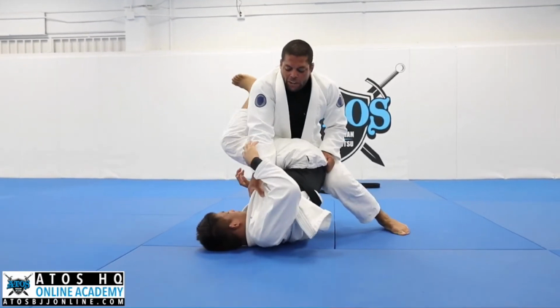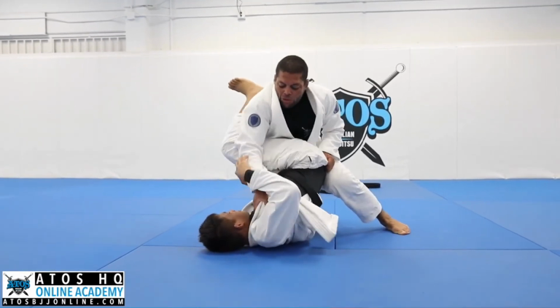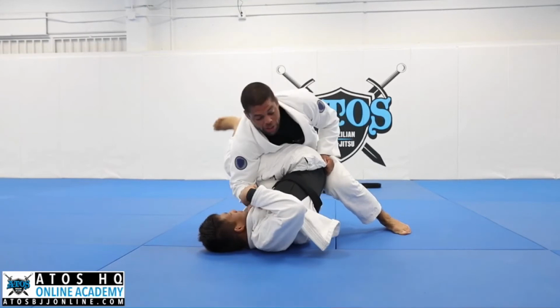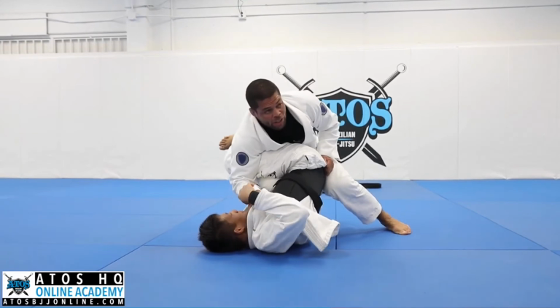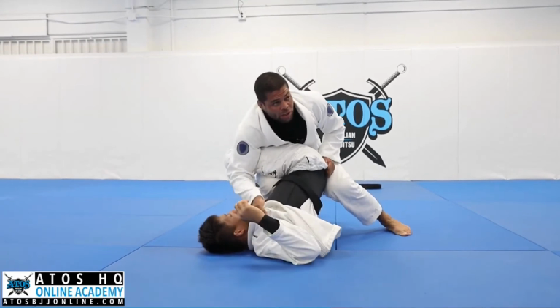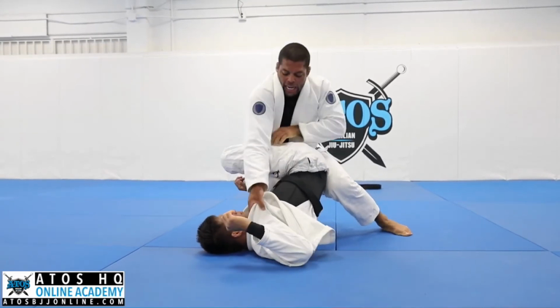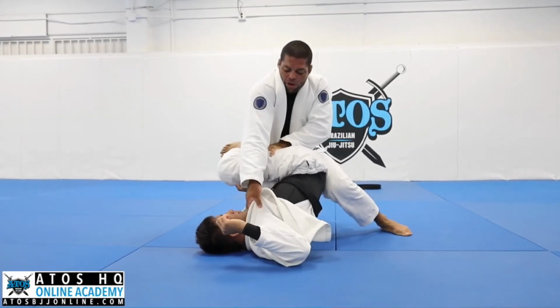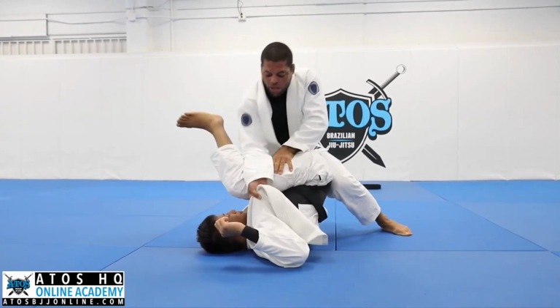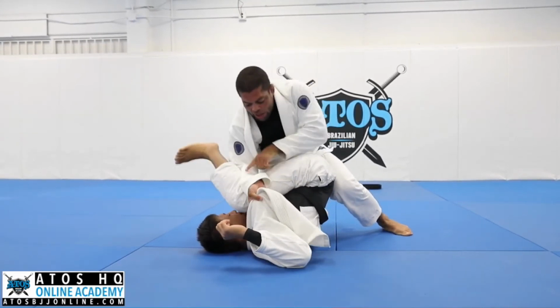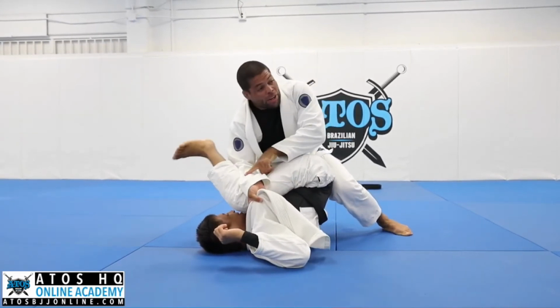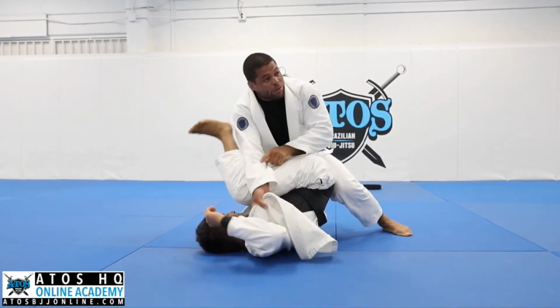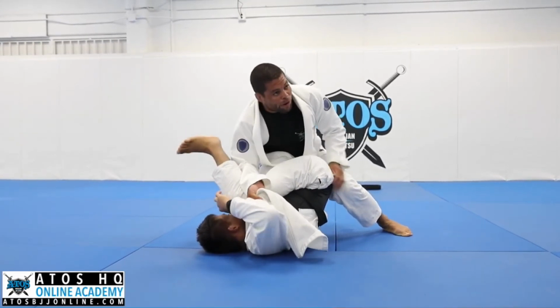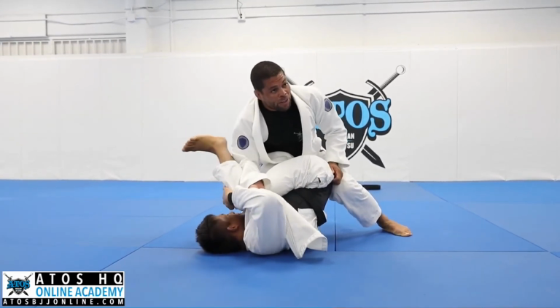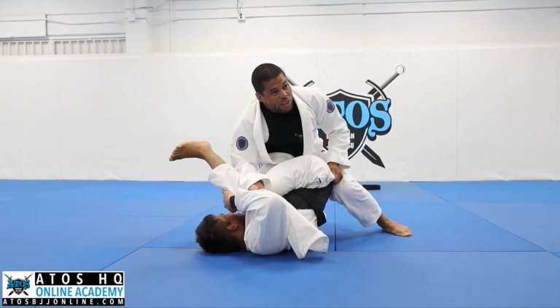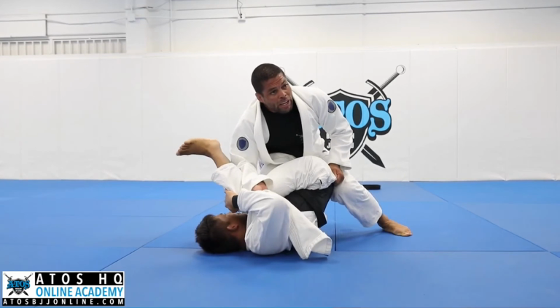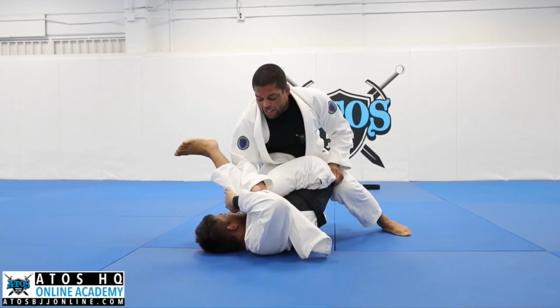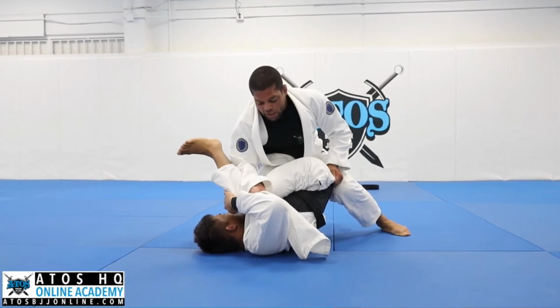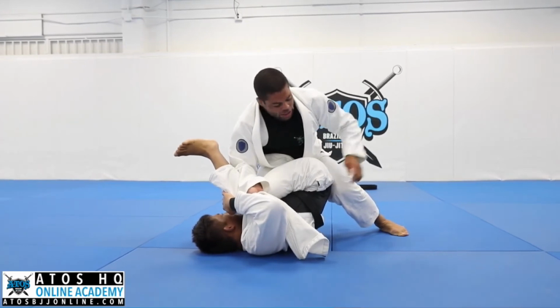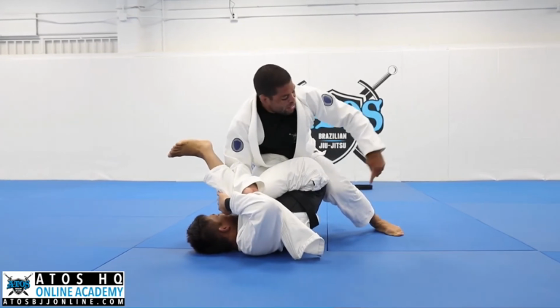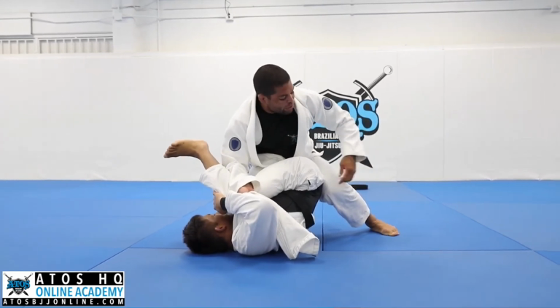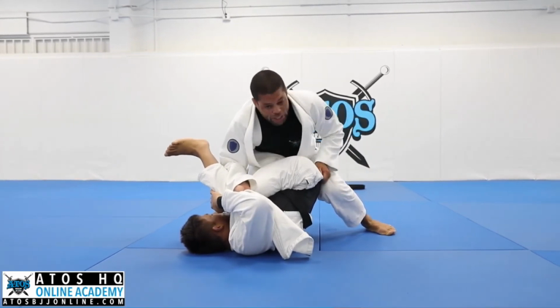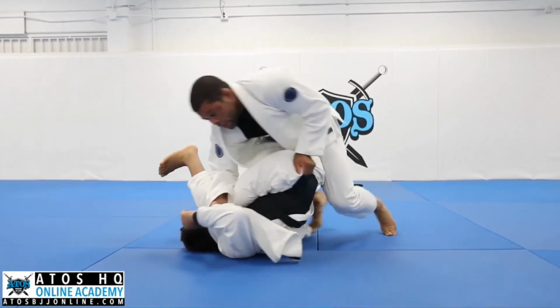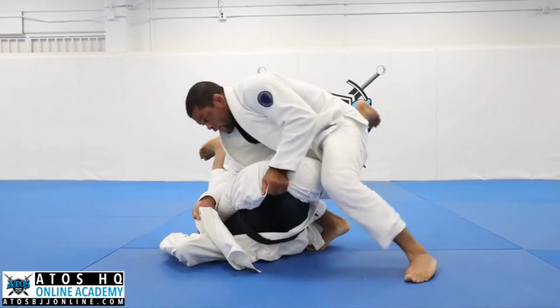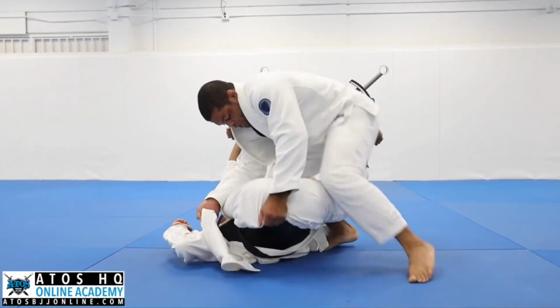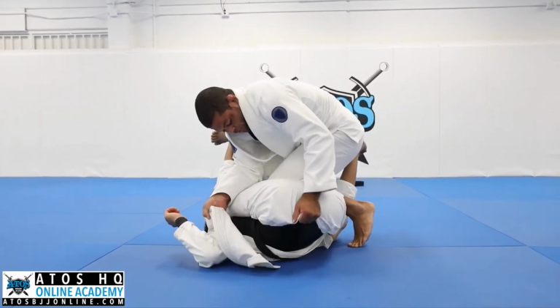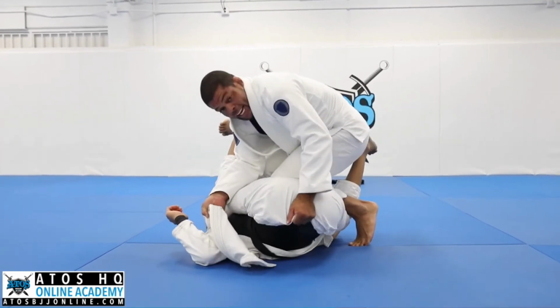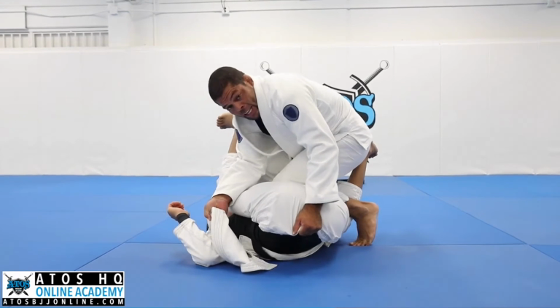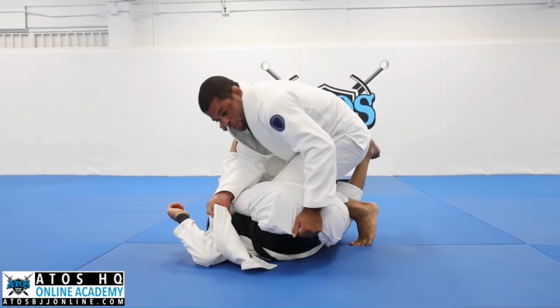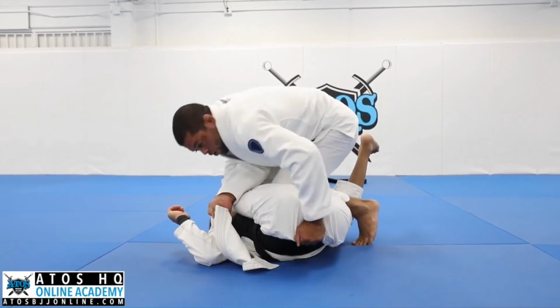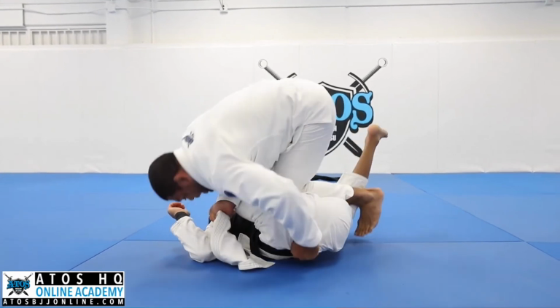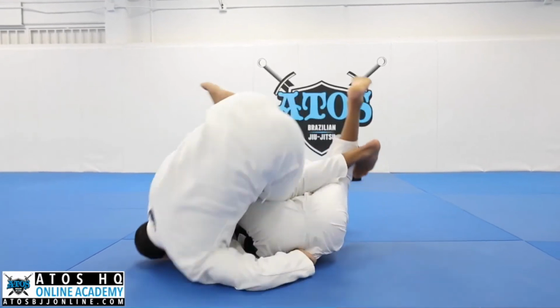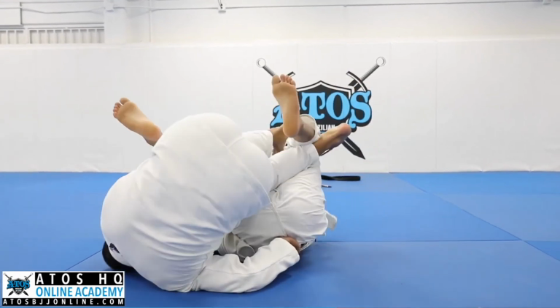I don't like to go here. I like to go here, with my forearm behind his knee. Now I use my shin, take over his leg, put my shoulder on the mat and I go.